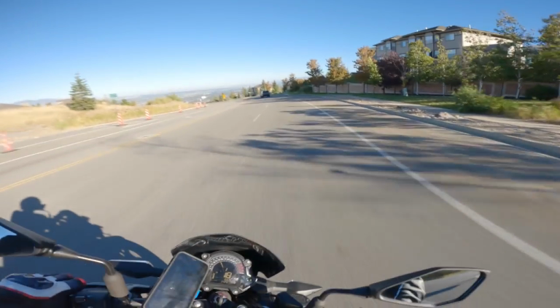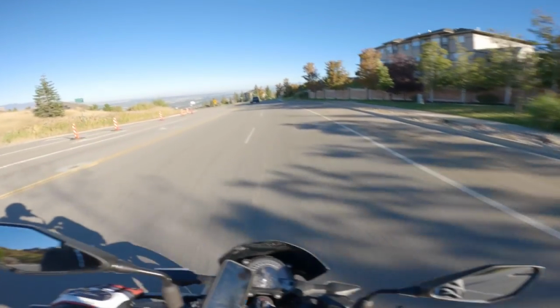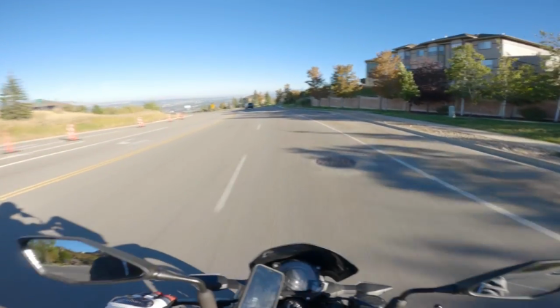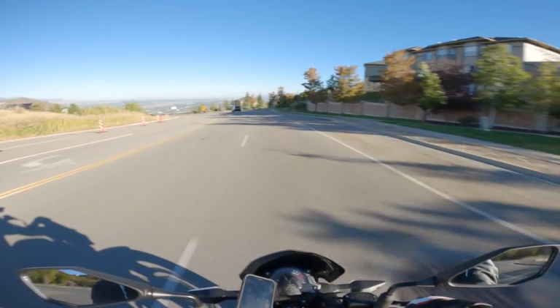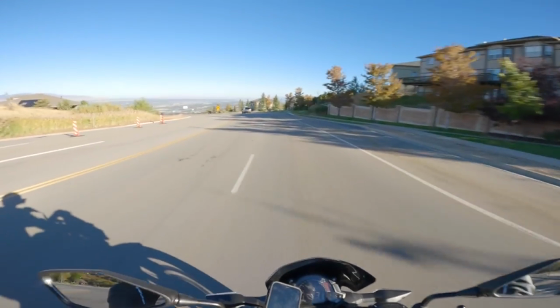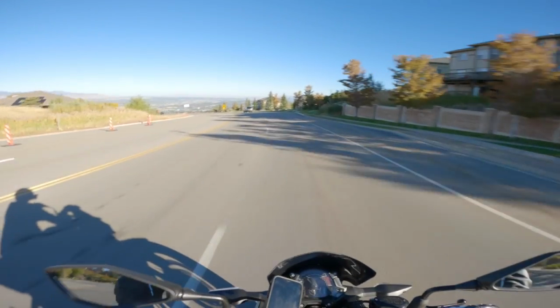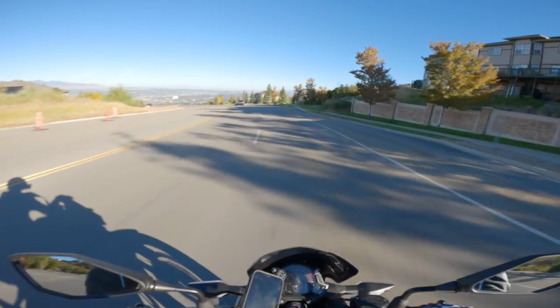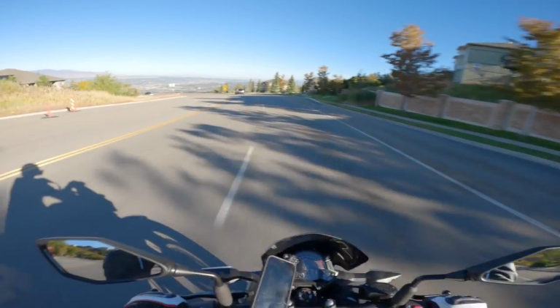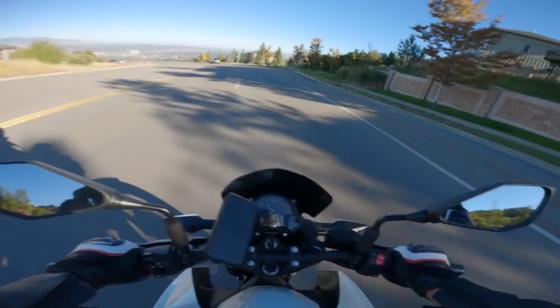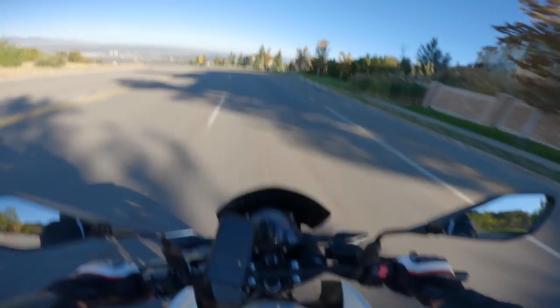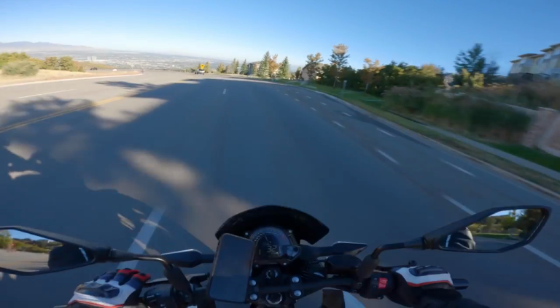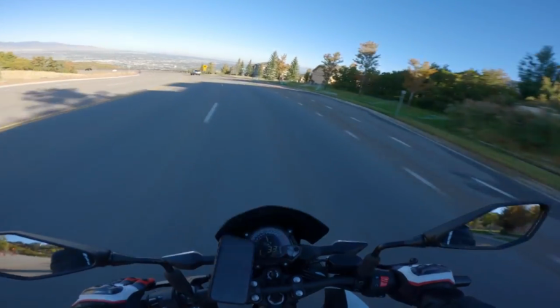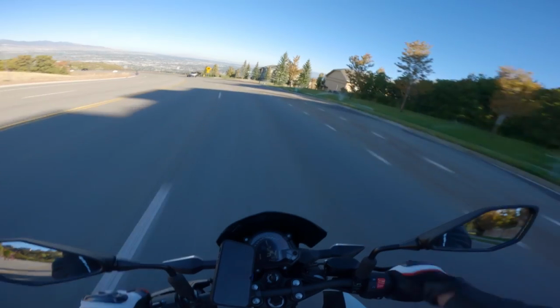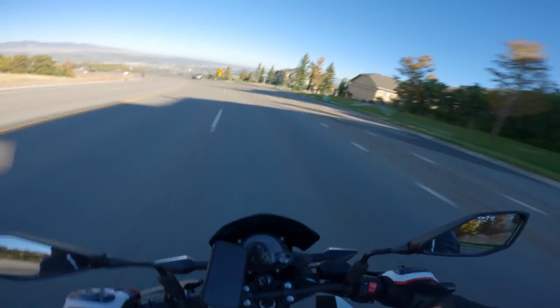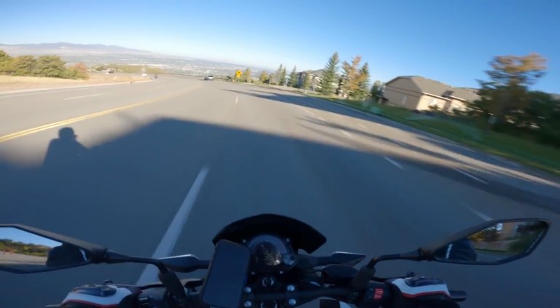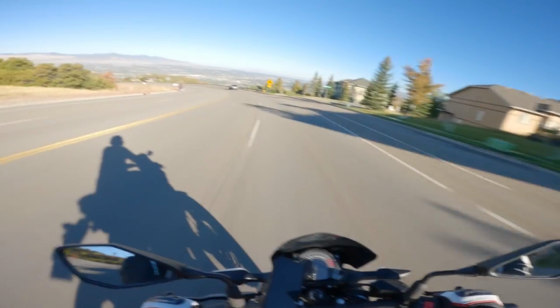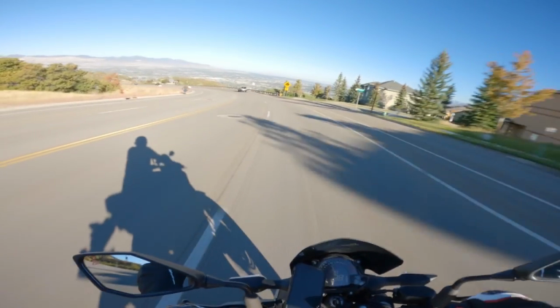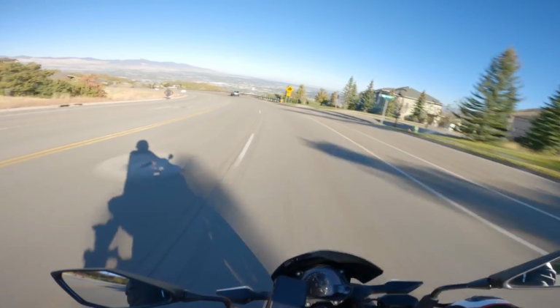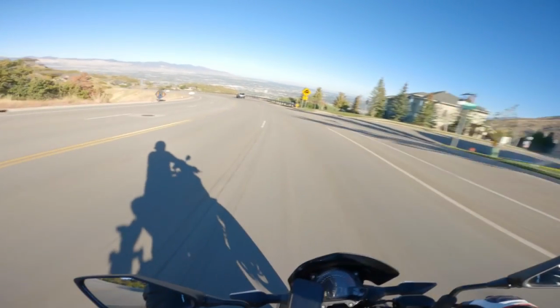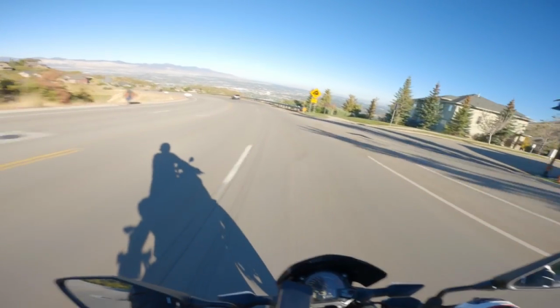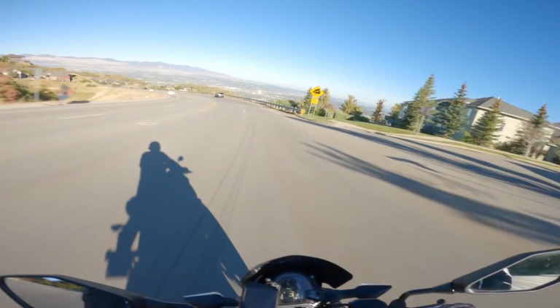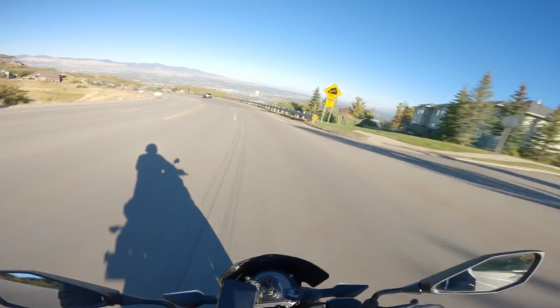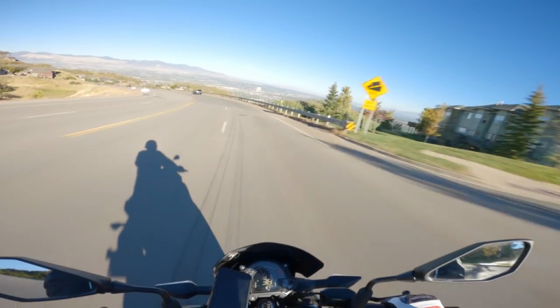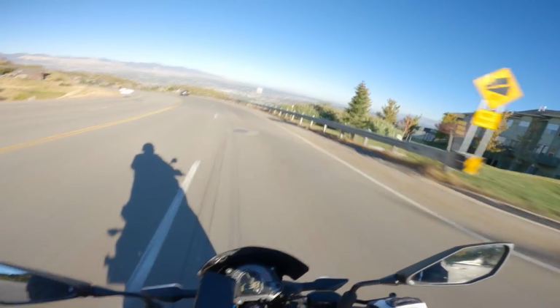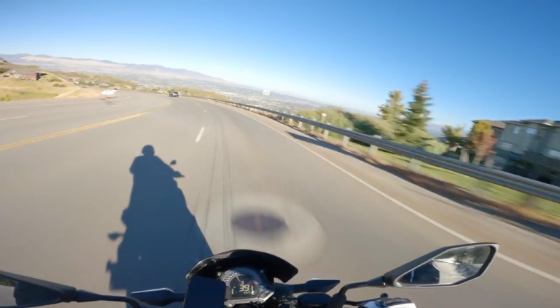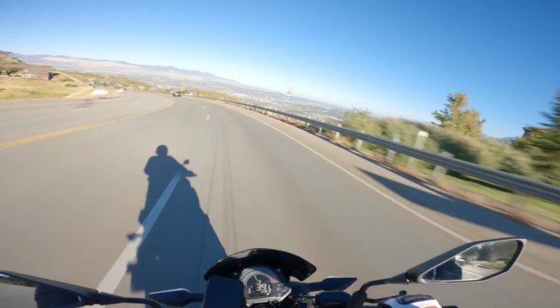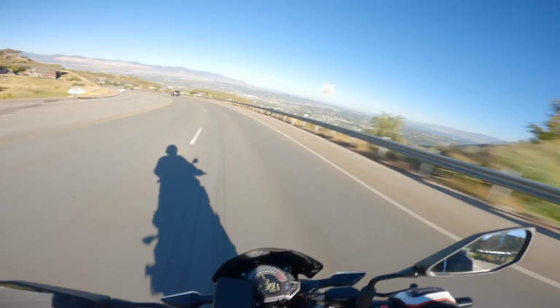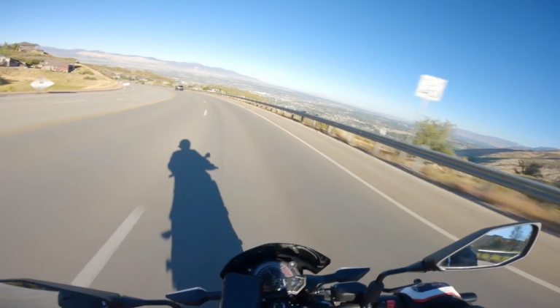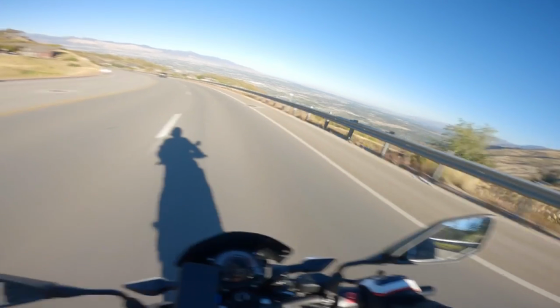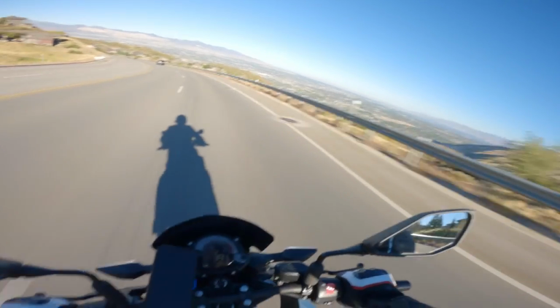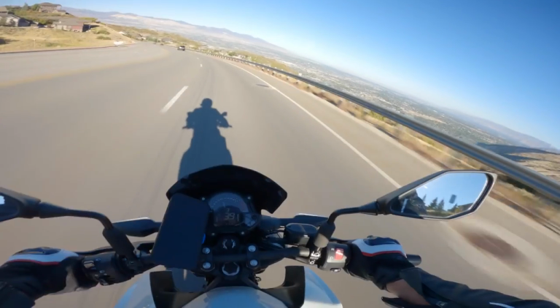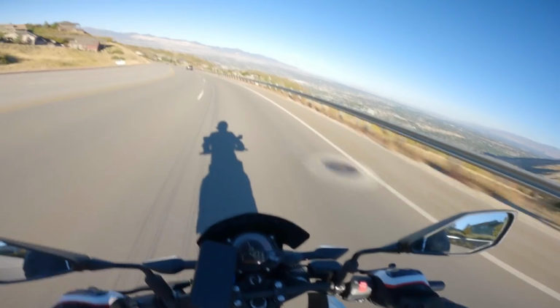It came out okay — I'm not 100% happy with it, but for ten bucks it does its job. Now you can see how much higher we are than where we started; you can really see the elevation change. Beautiful day.